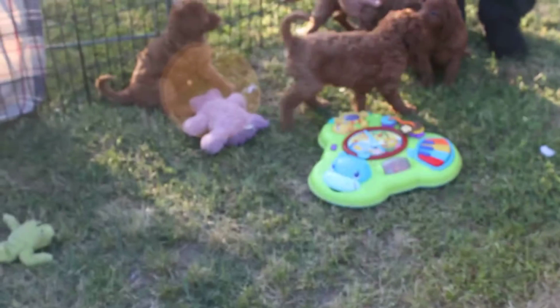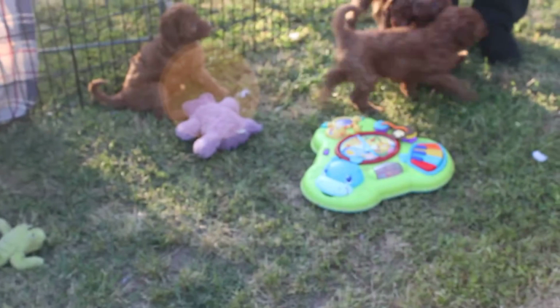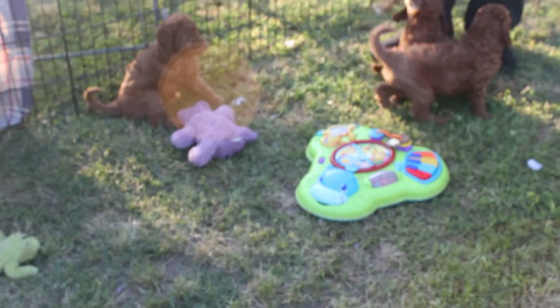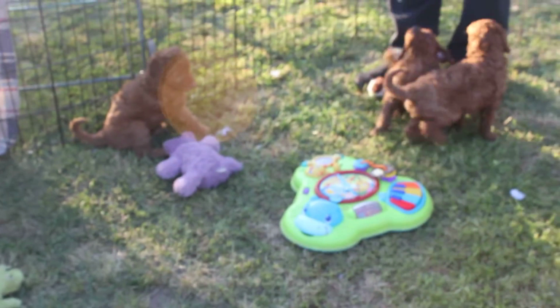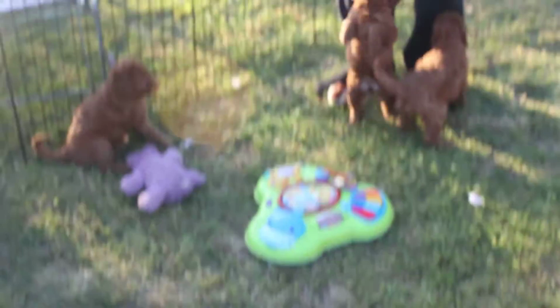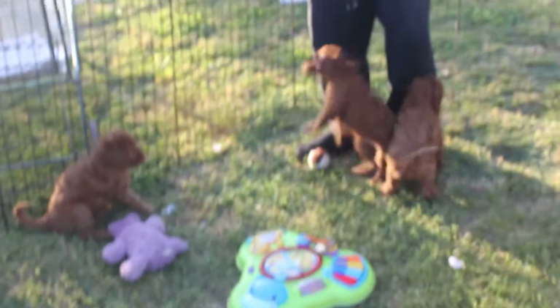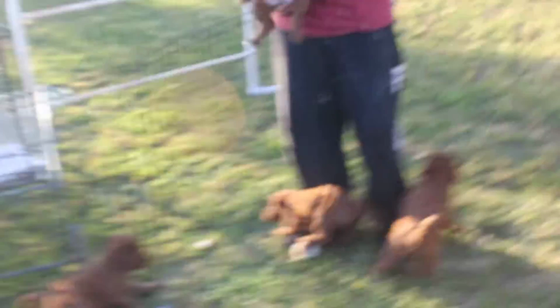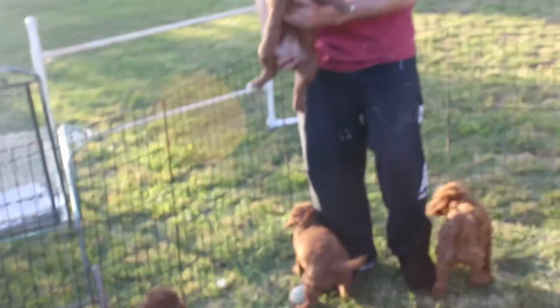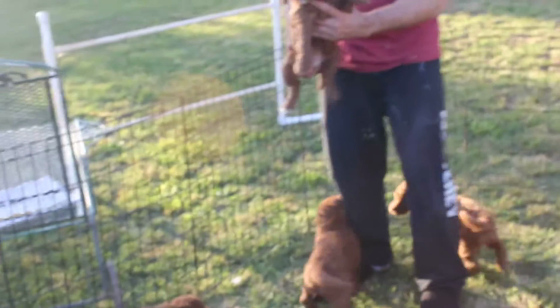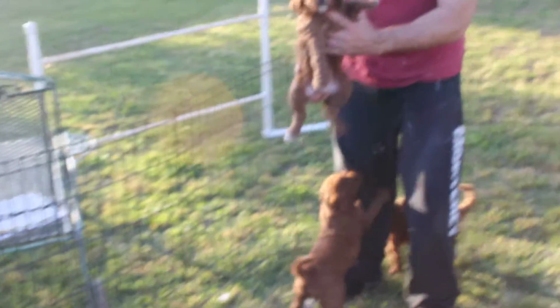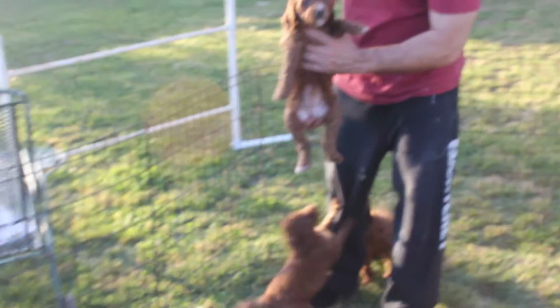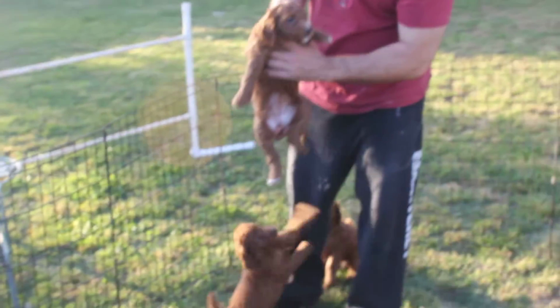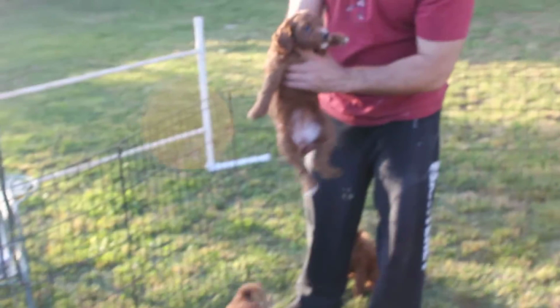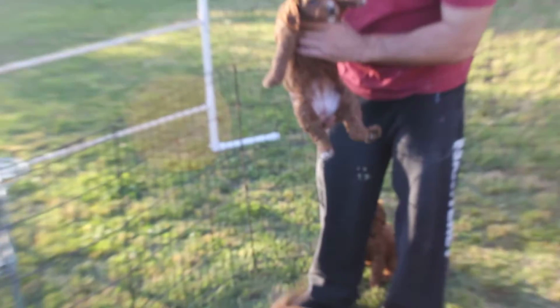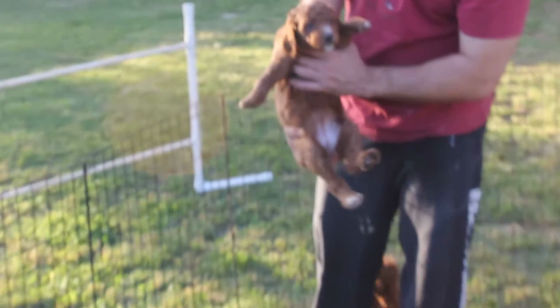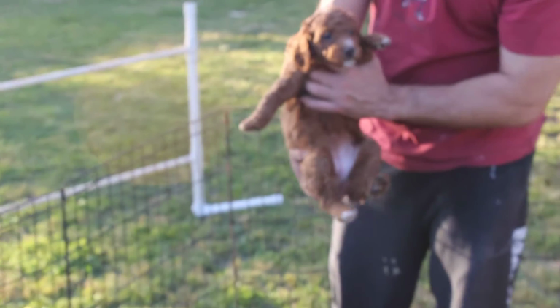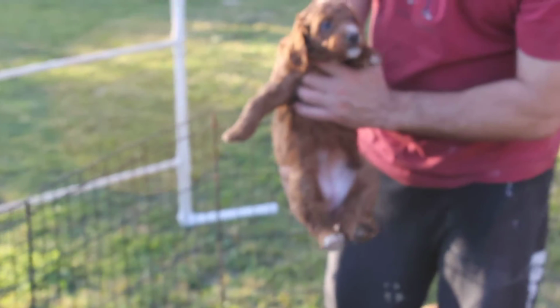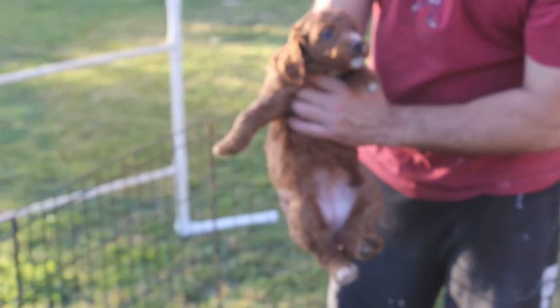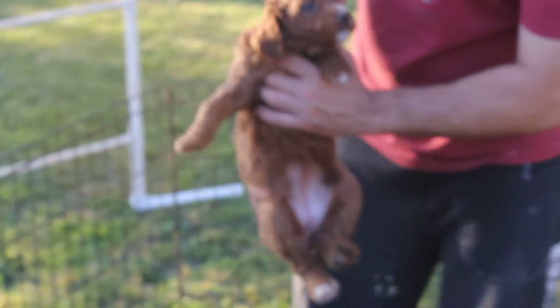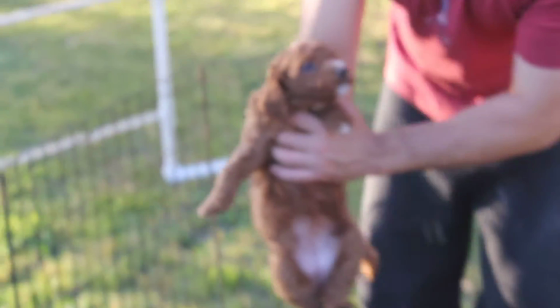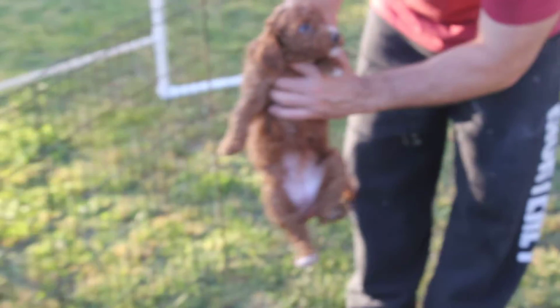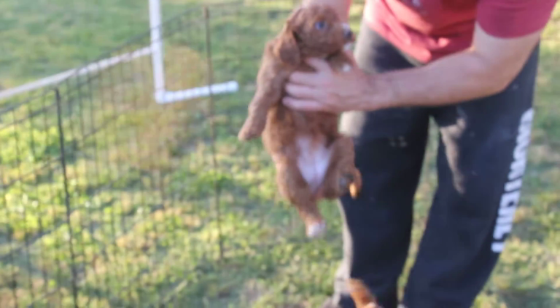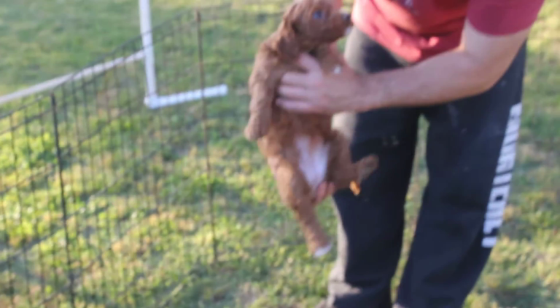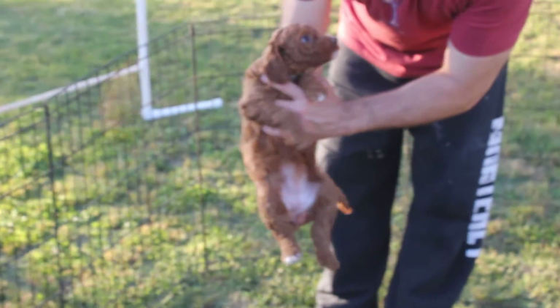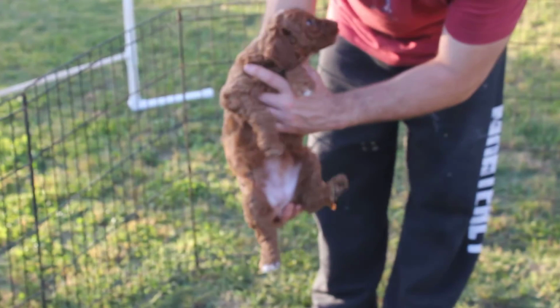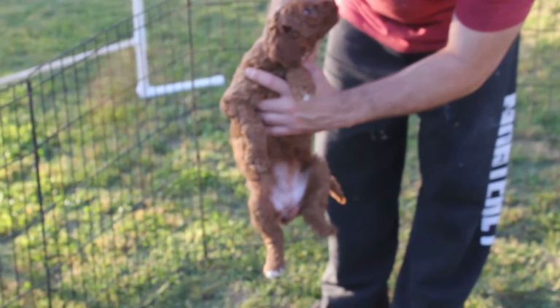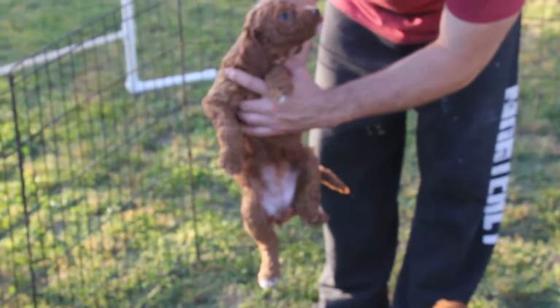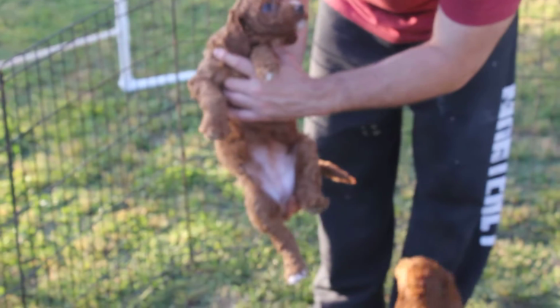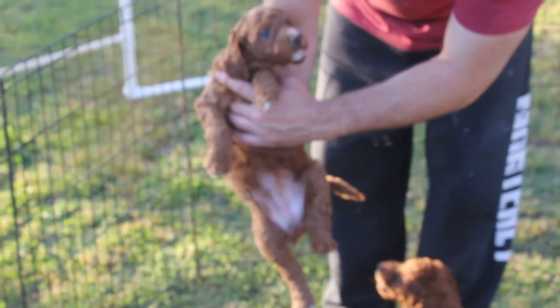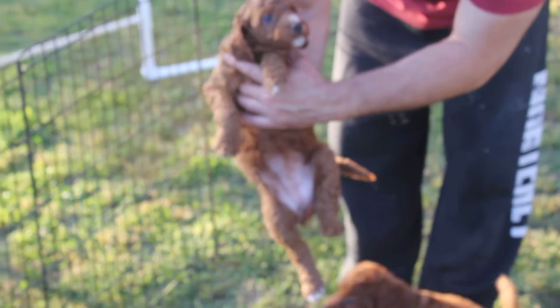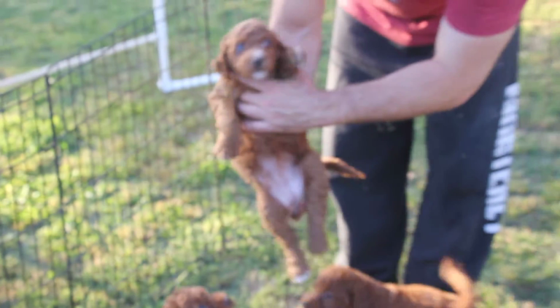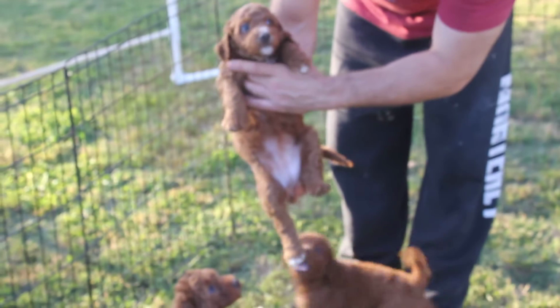Tuna. Tuna's got a white foot on the right rear and a white chest and neck.